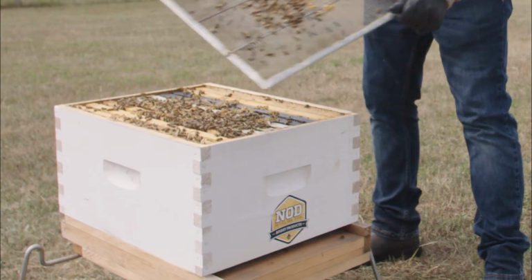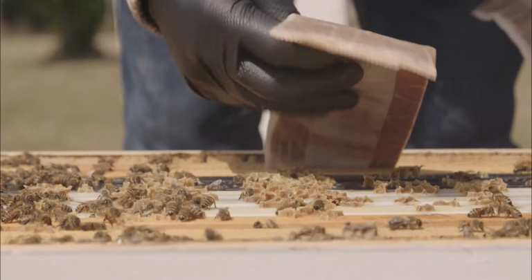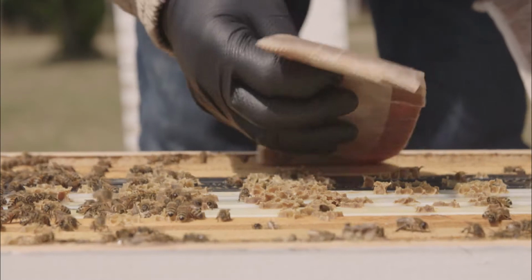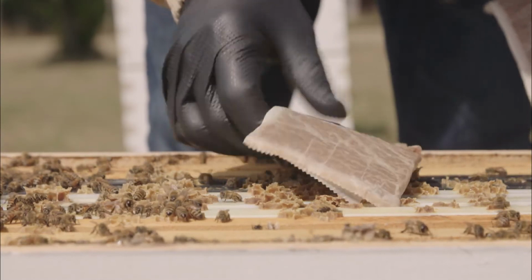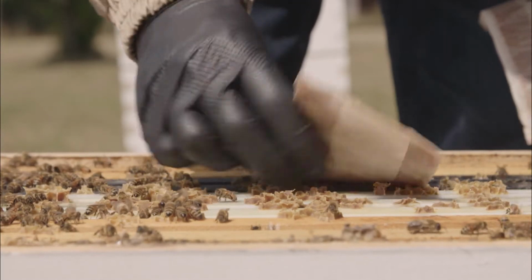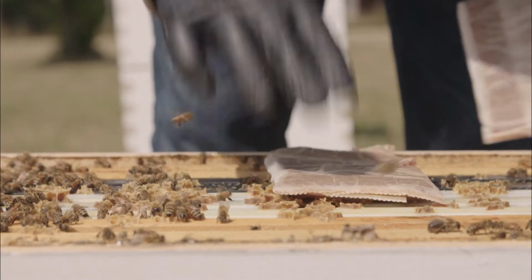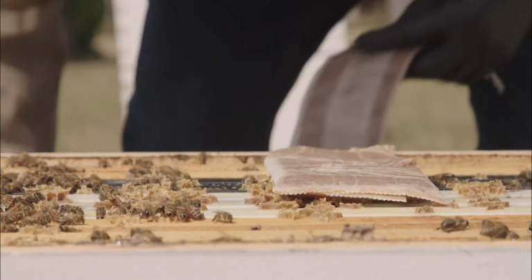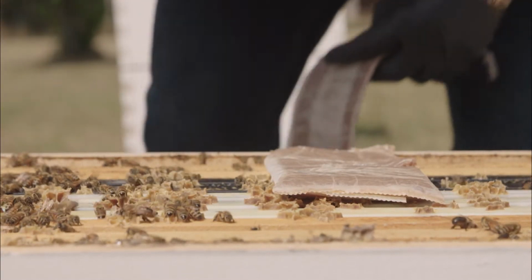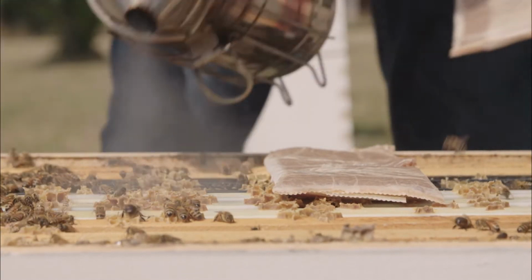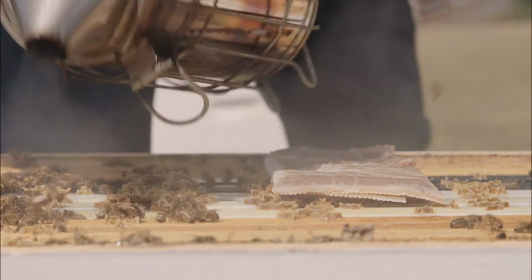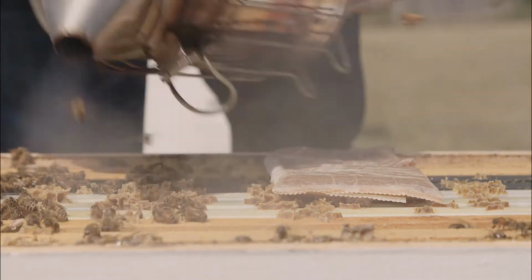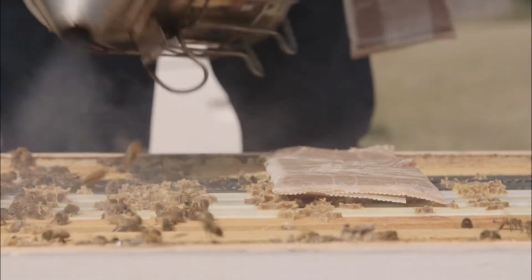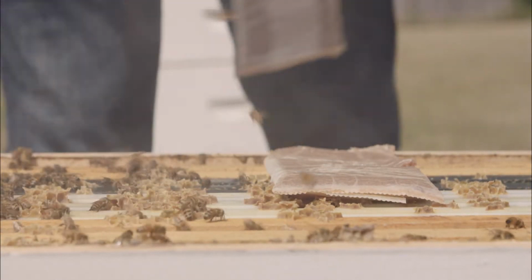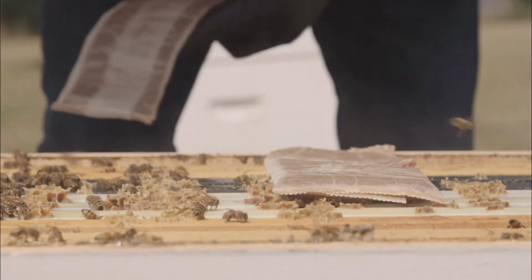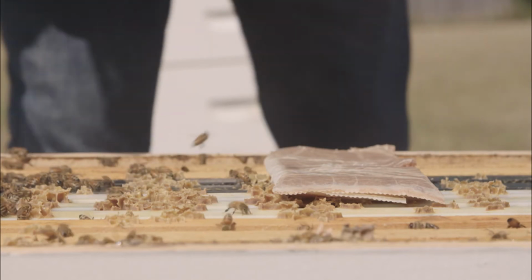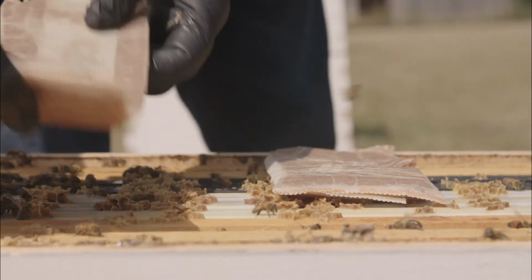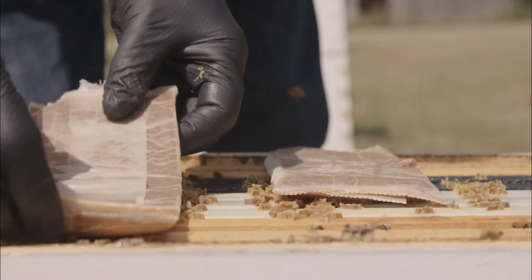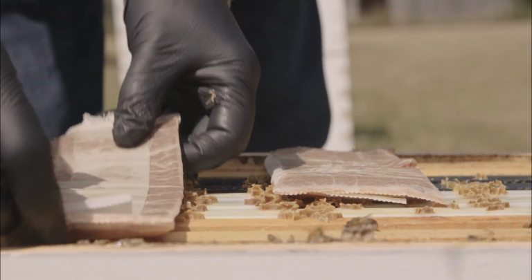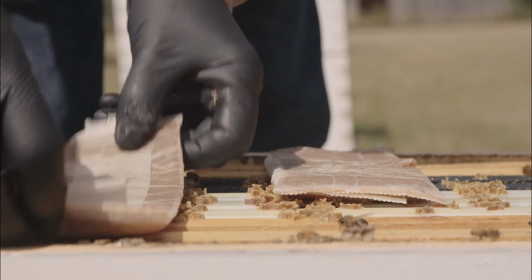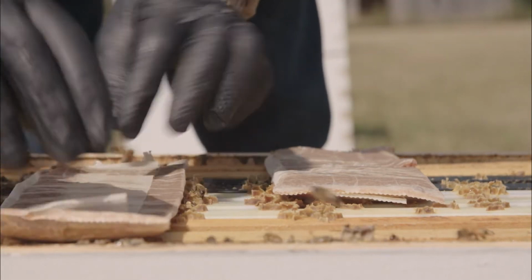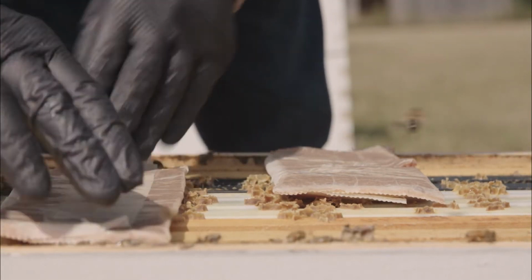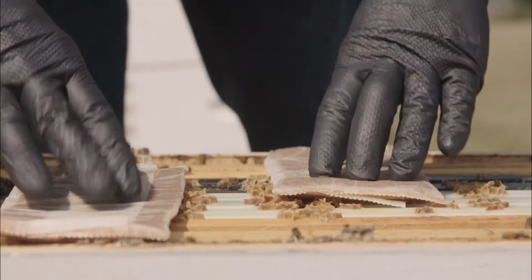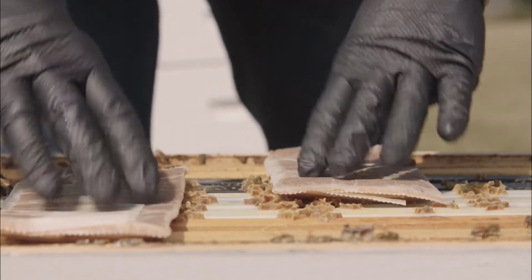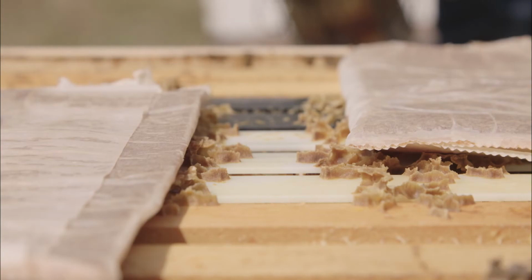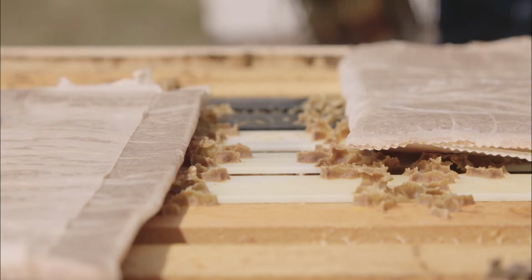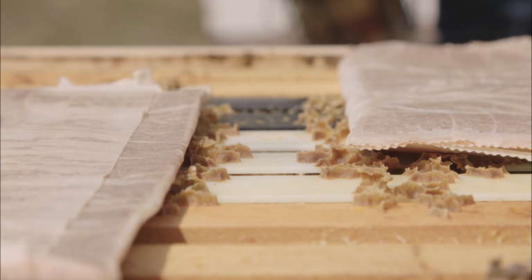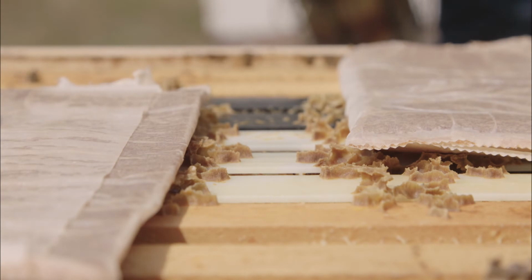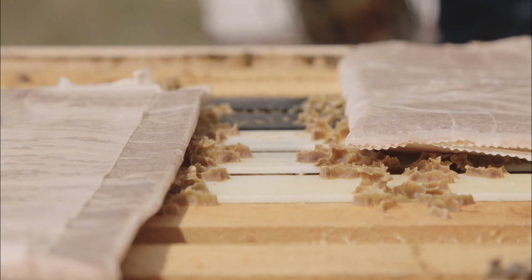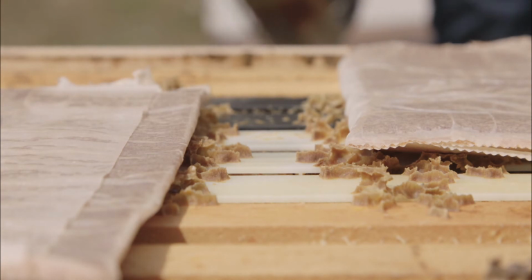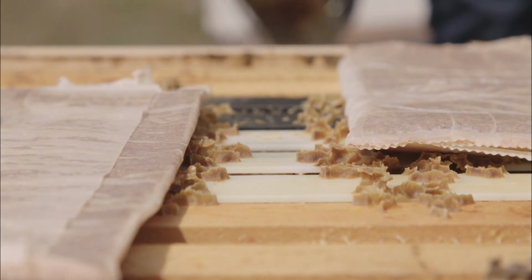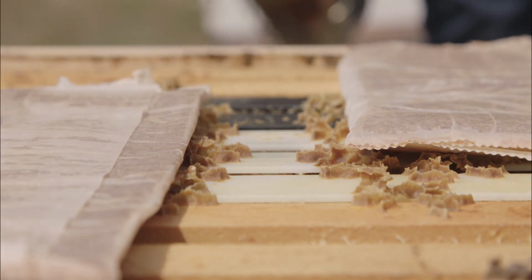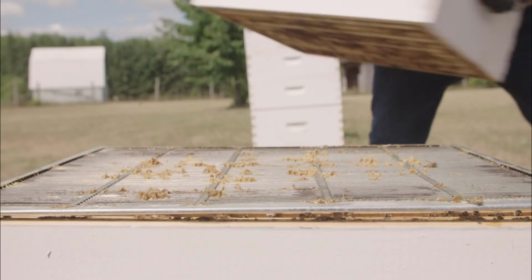By placing the strips in the heart of the brood nest, Formic Pro's vapors can effectively penetrate the brood cap. The outer wrap that surrounds the gel strip controls the release of the formic acid vapors.